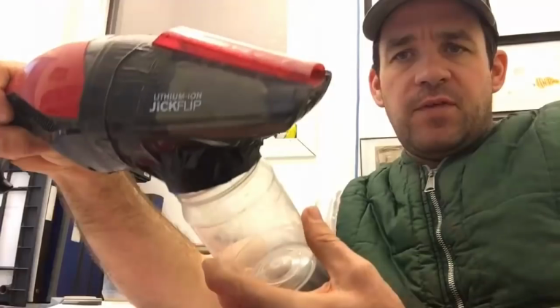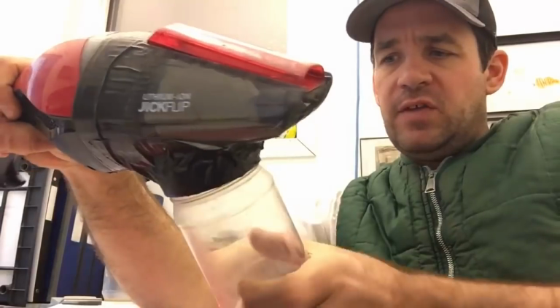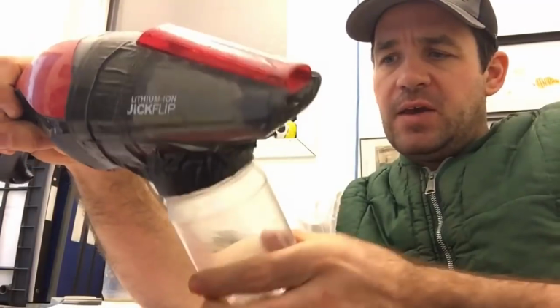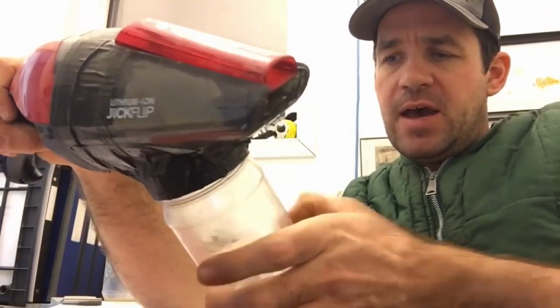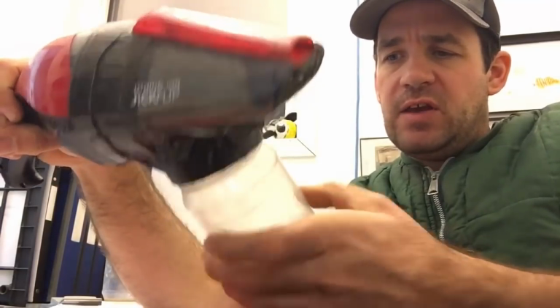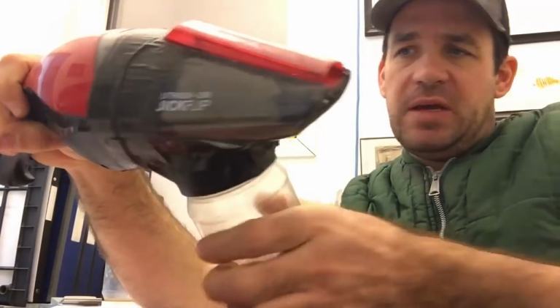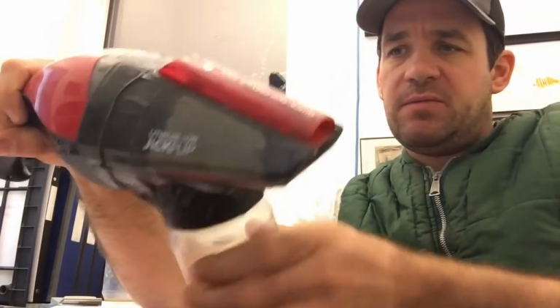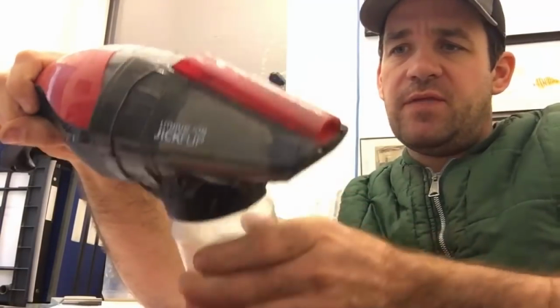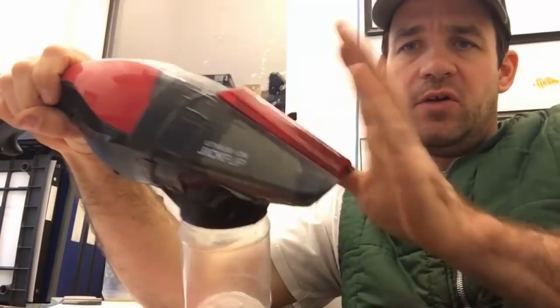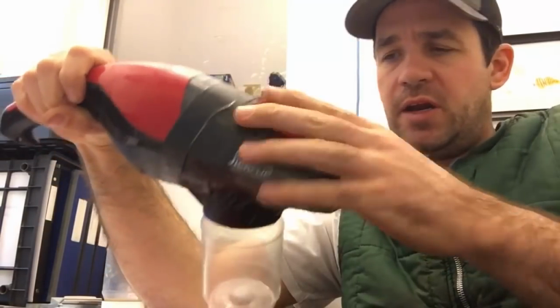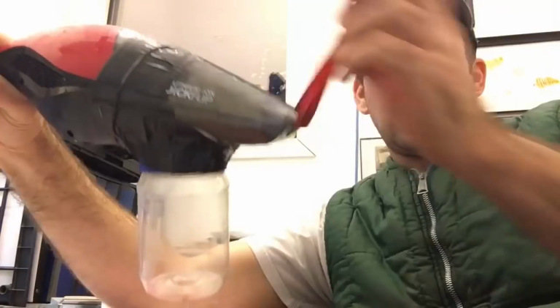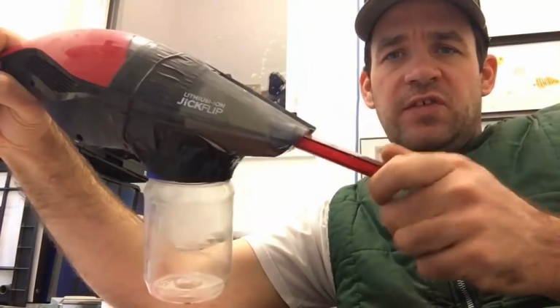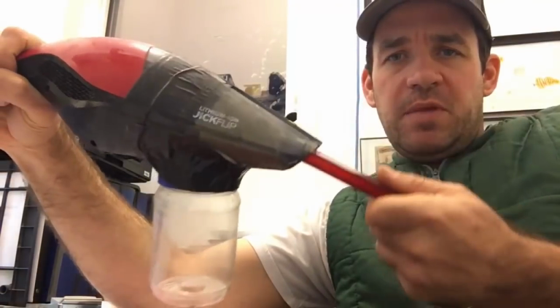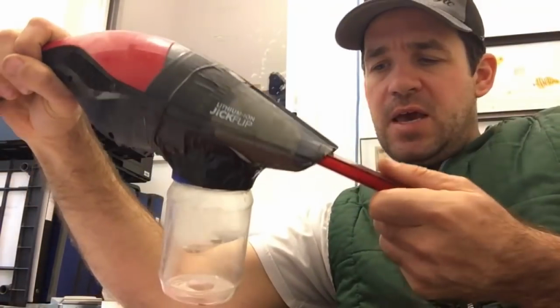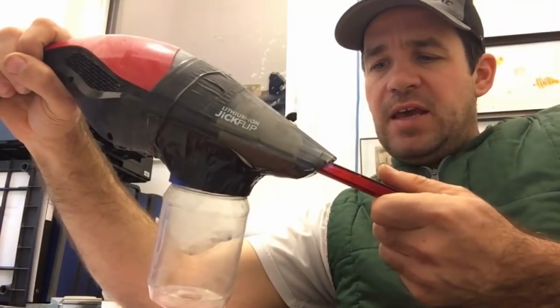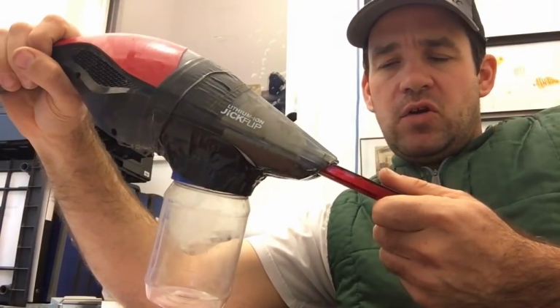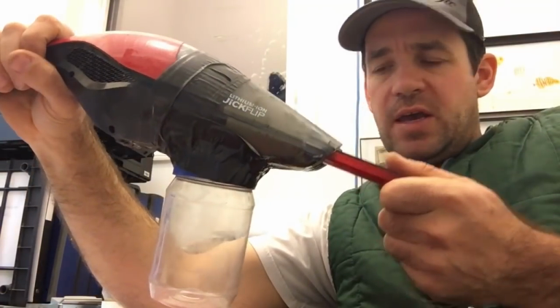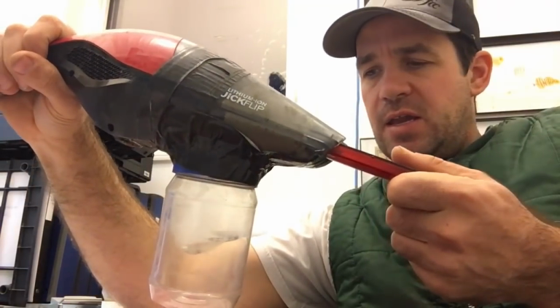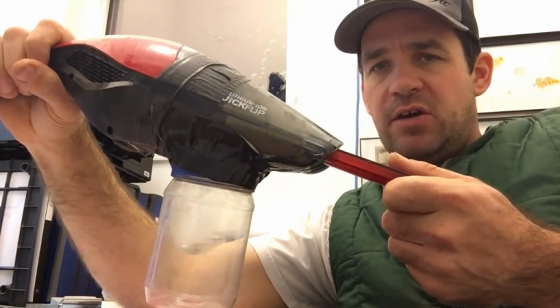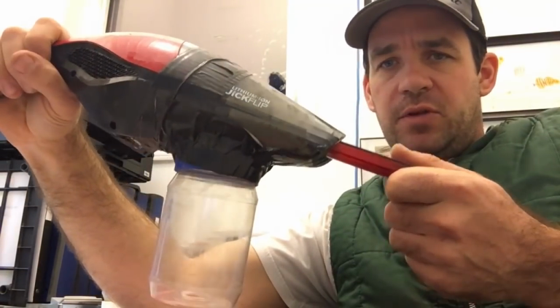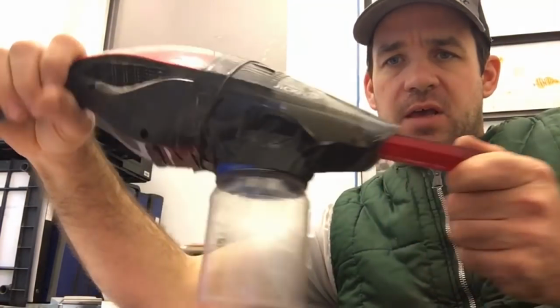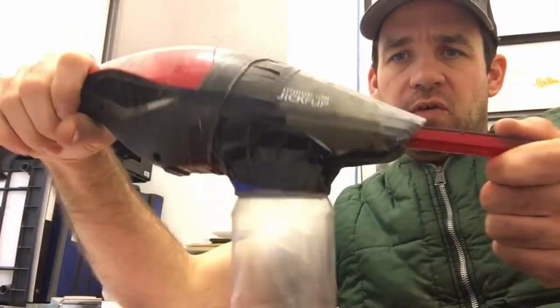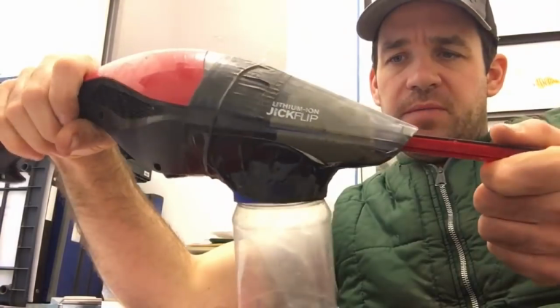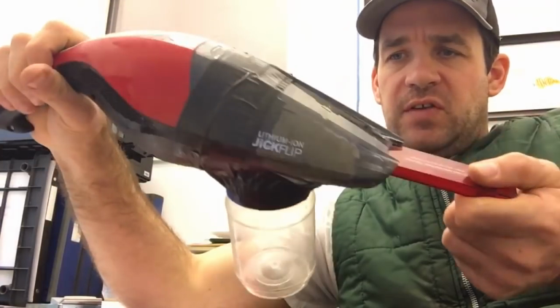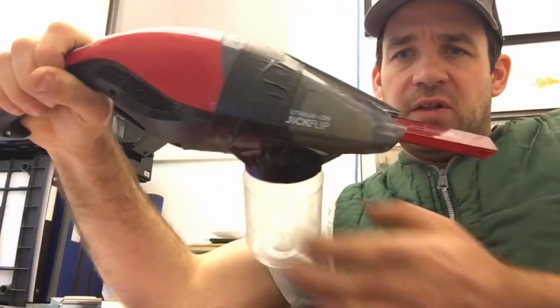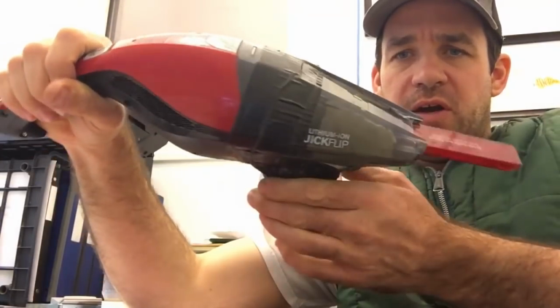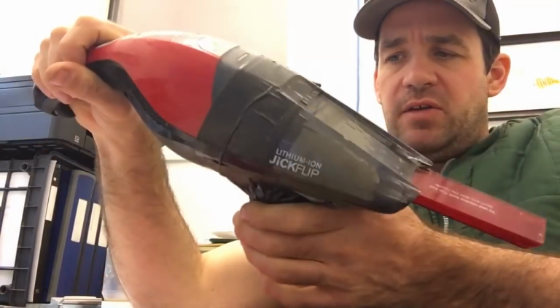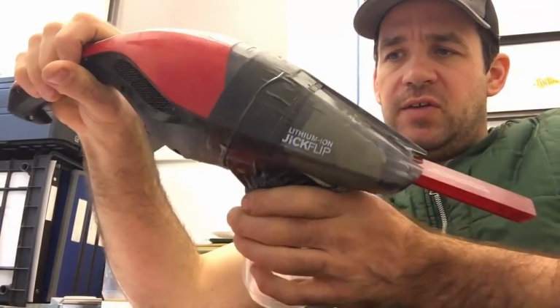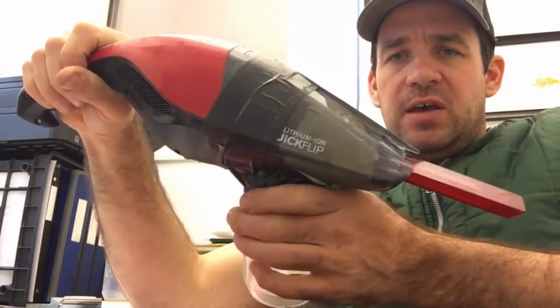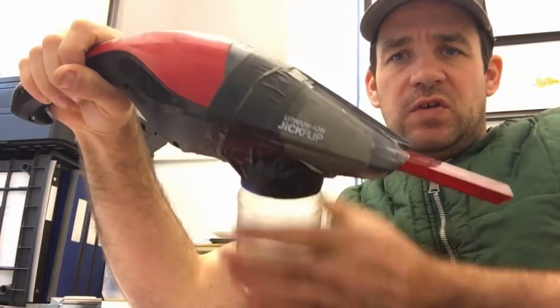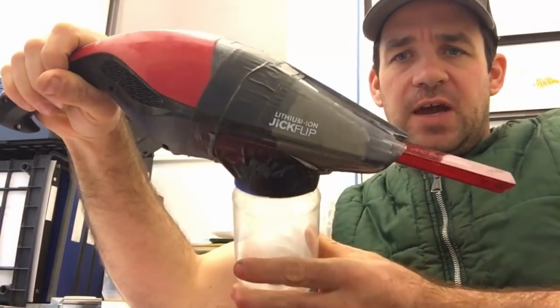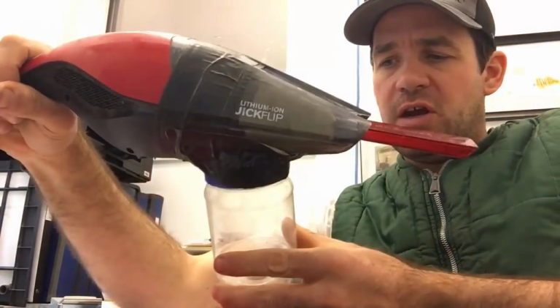It's very easy to make — this thing cost me about $35 — and it helps me take a really quick and accurate sample. As you can see, there's a little bit of wear and tear on this device because I use it all the time throughout the year.